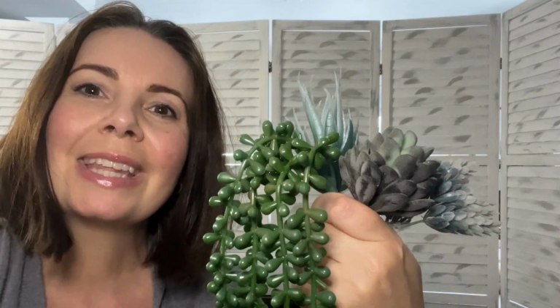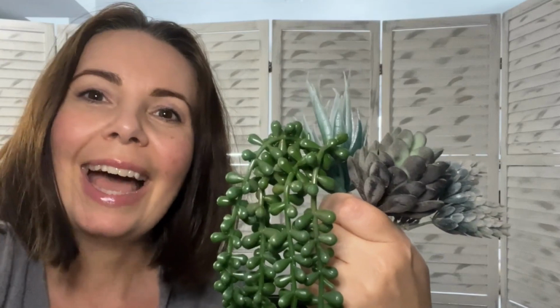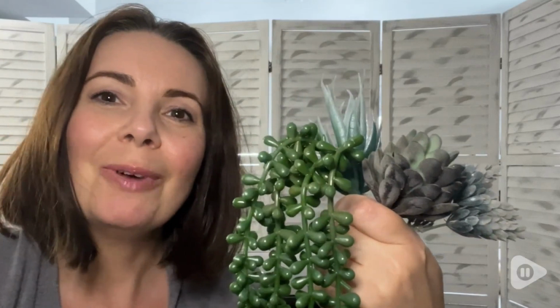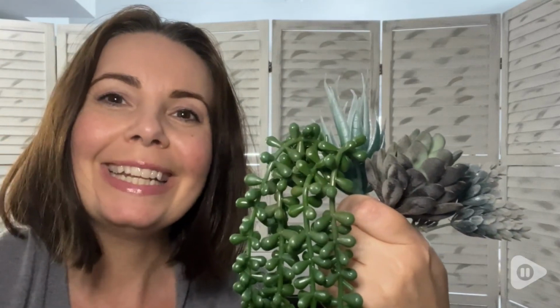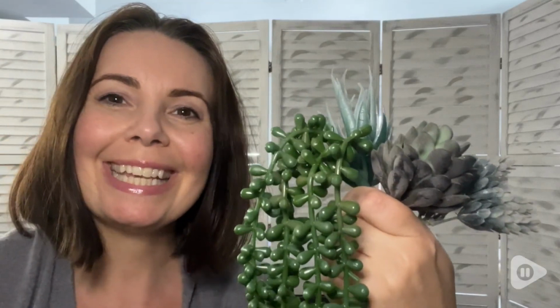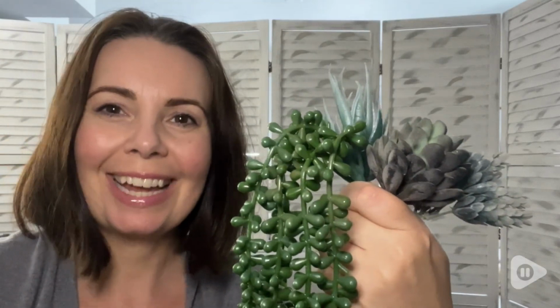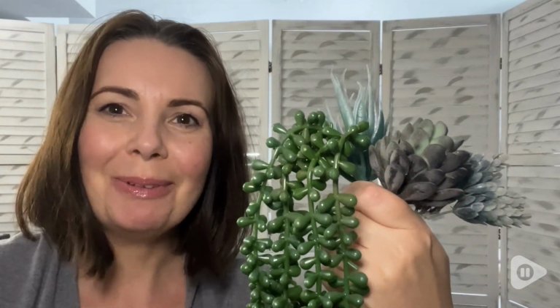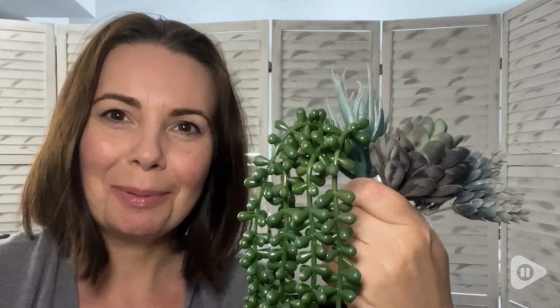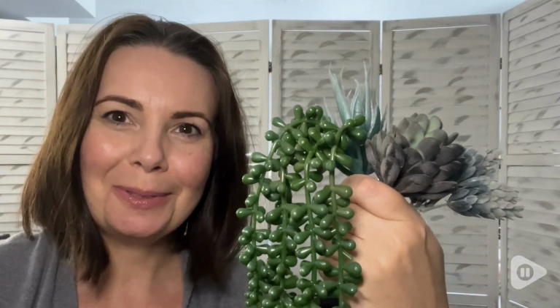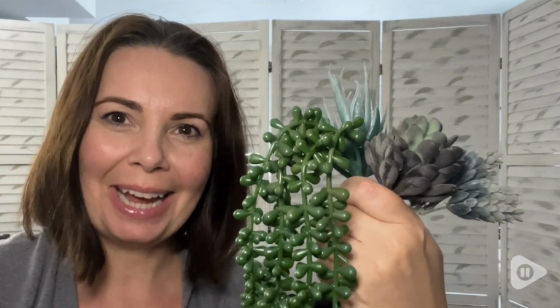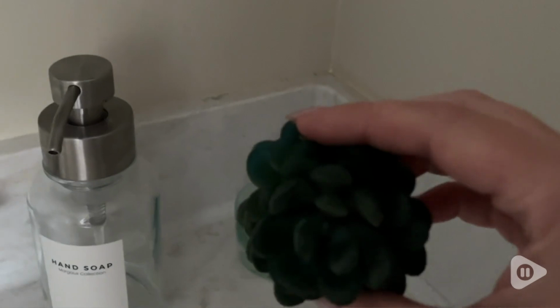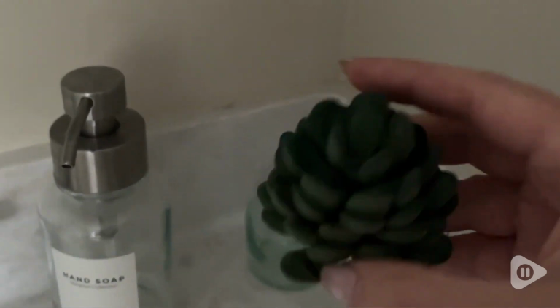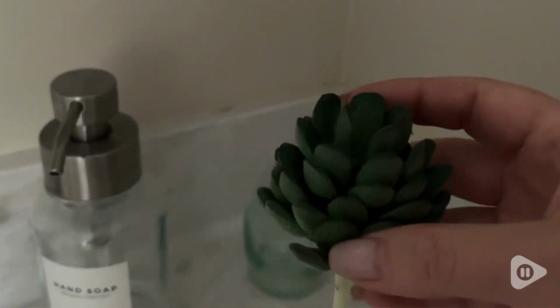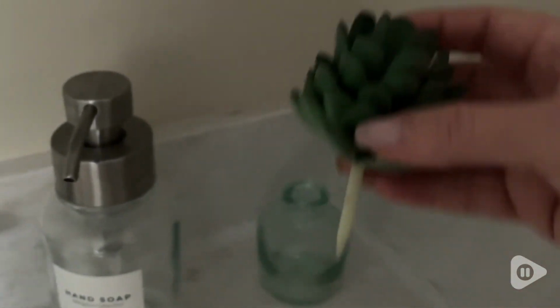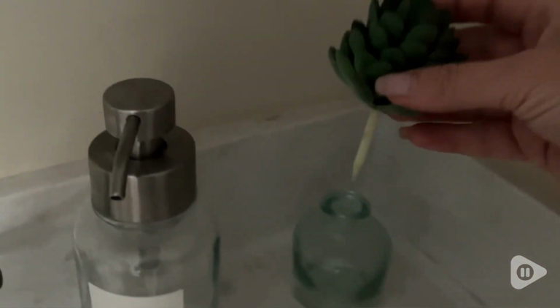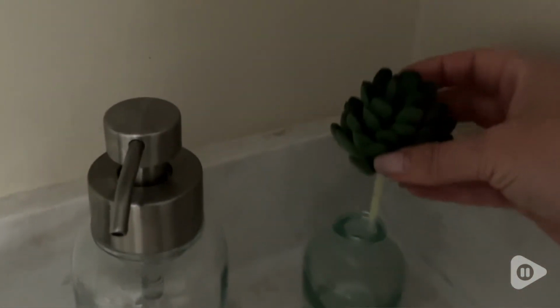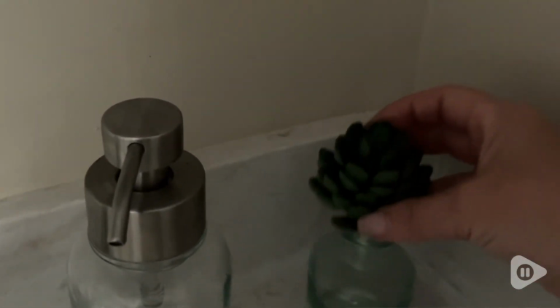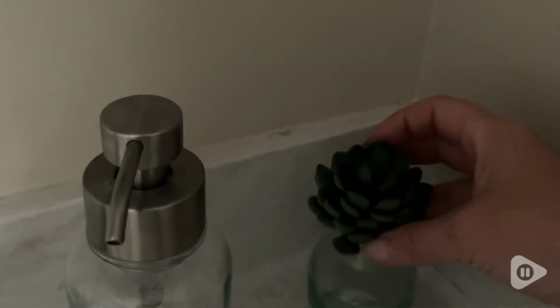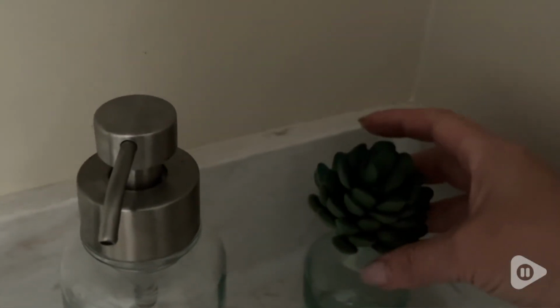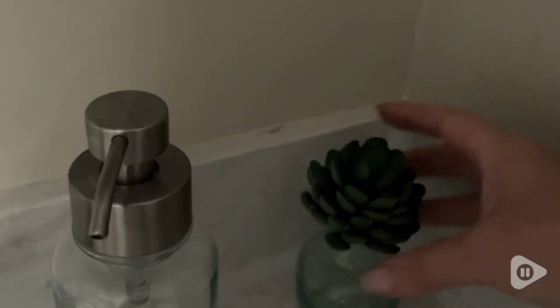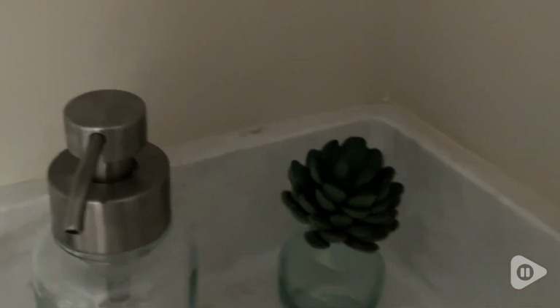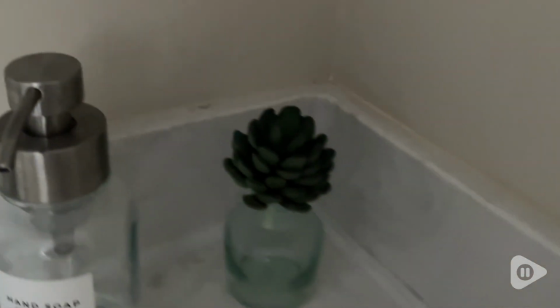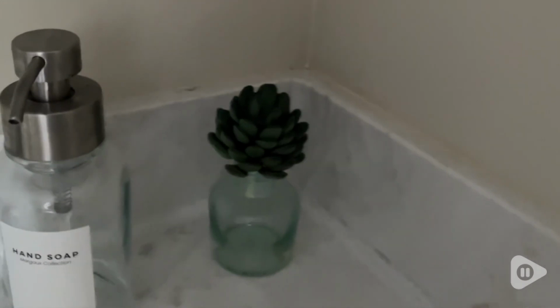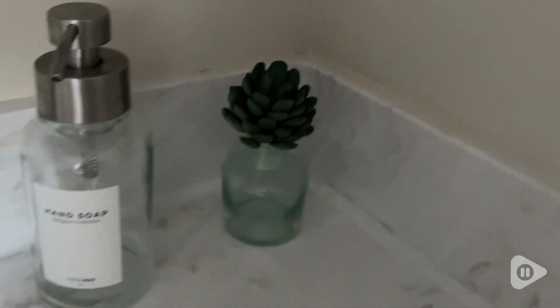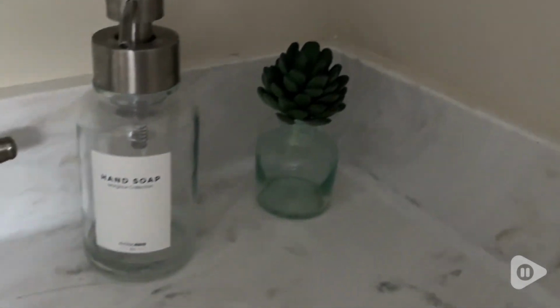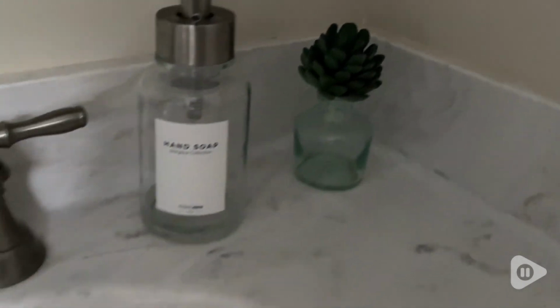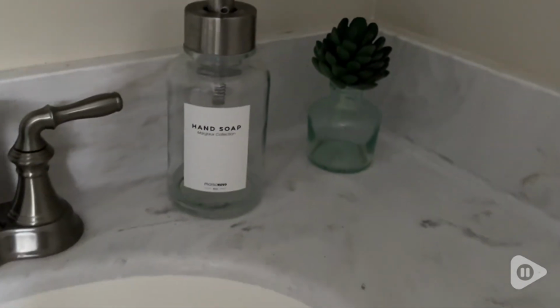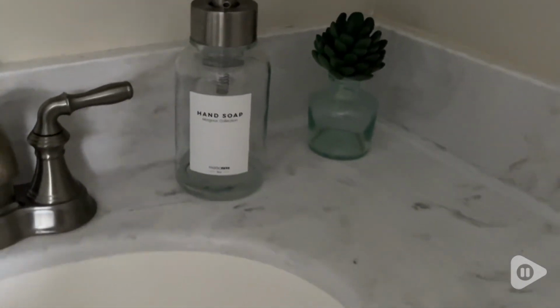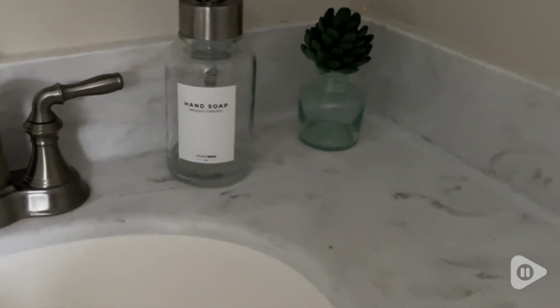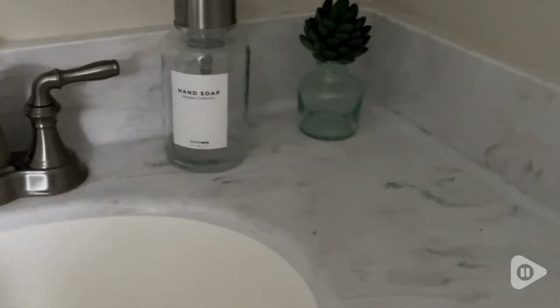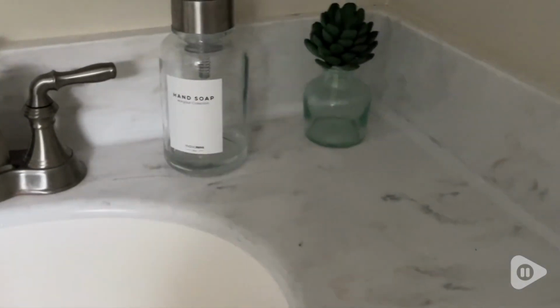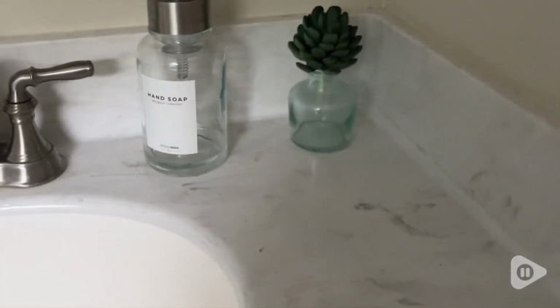Hi everyone, this is Heidi with WTI. I love the look of plants and greenery both in my inside decor as well as outside.